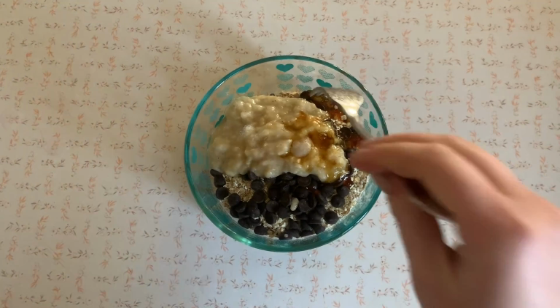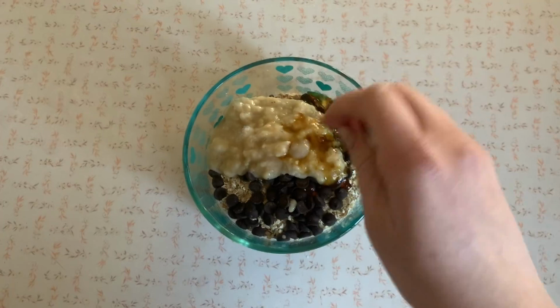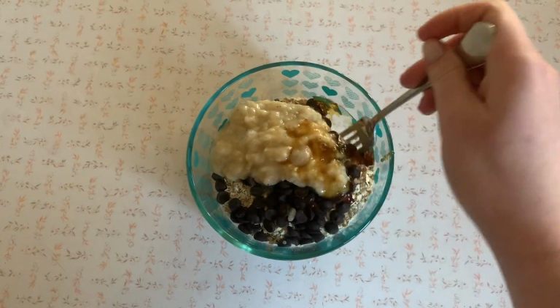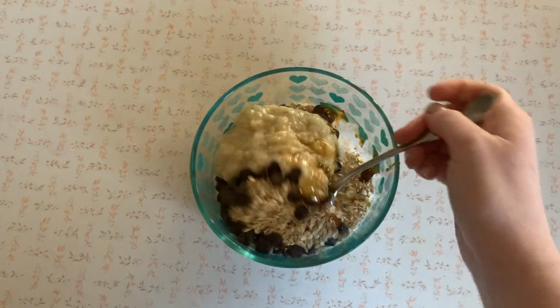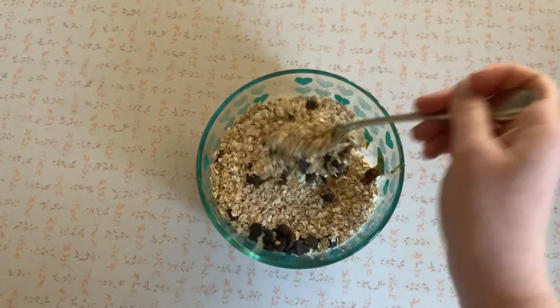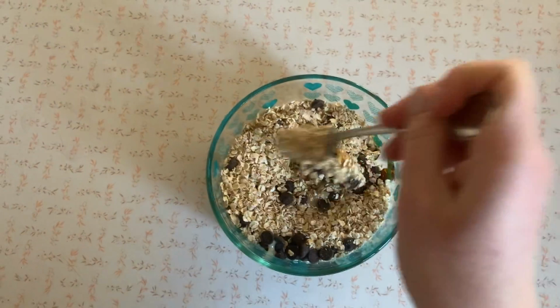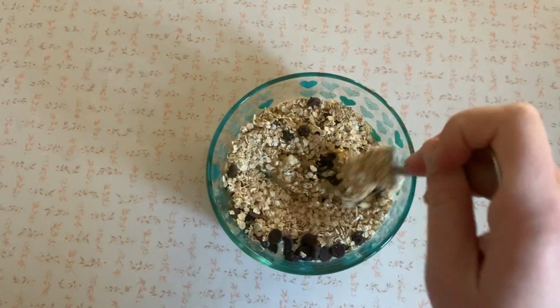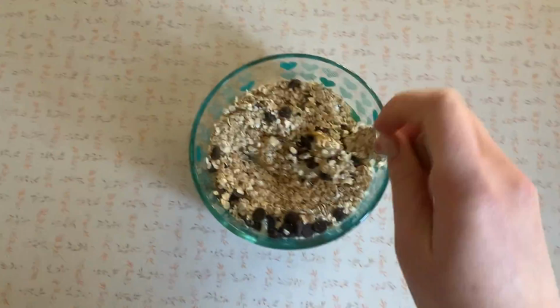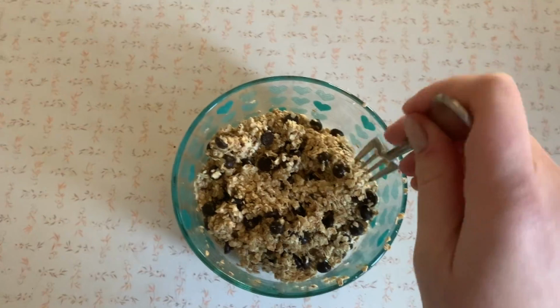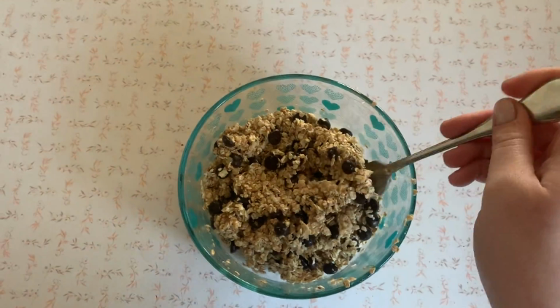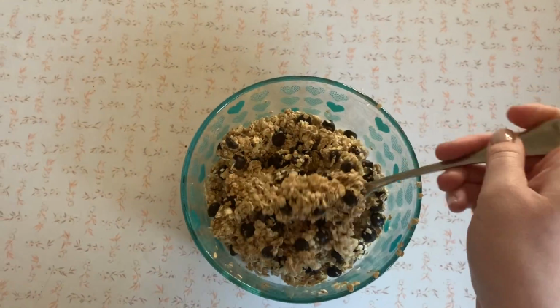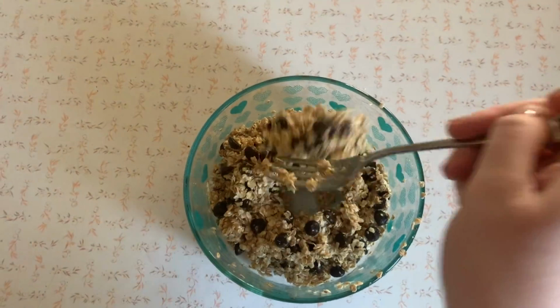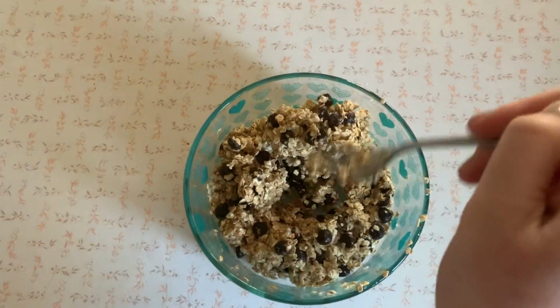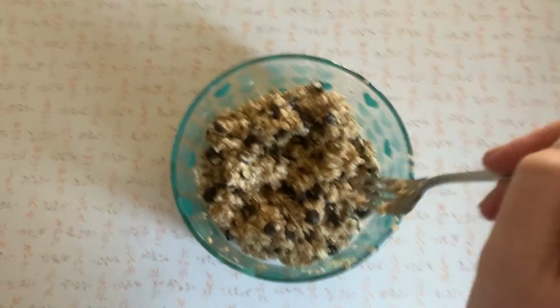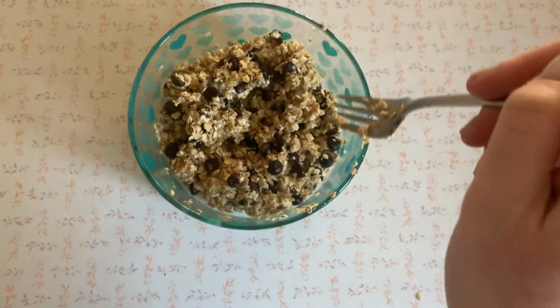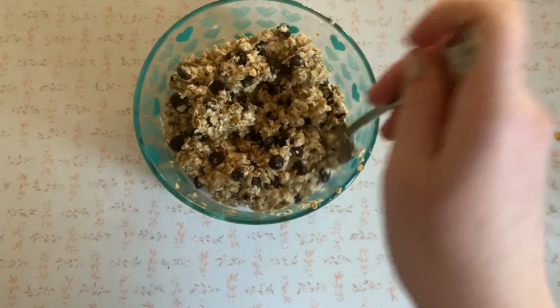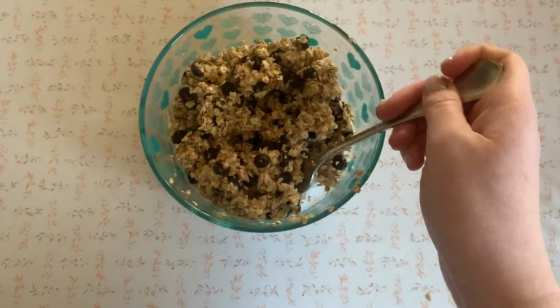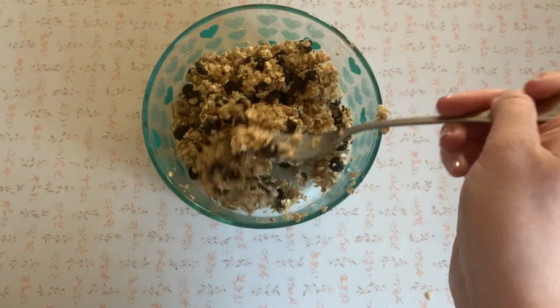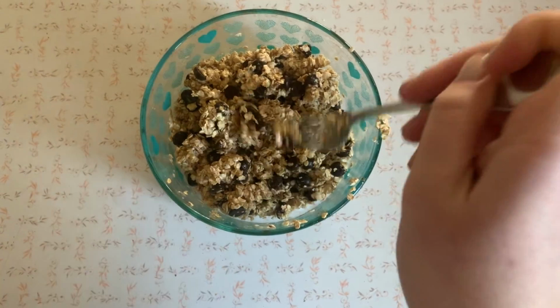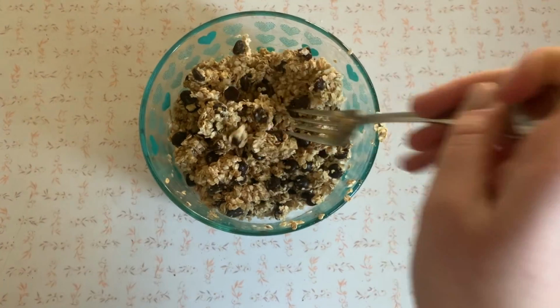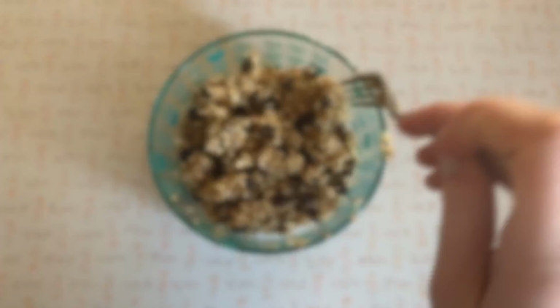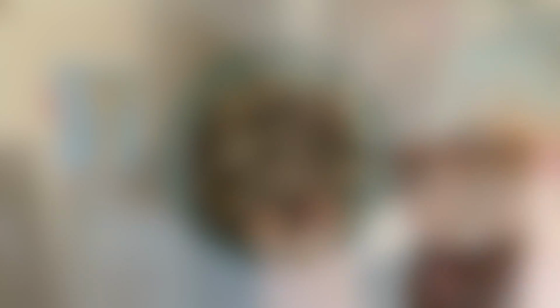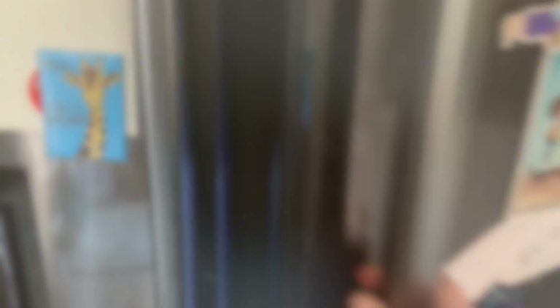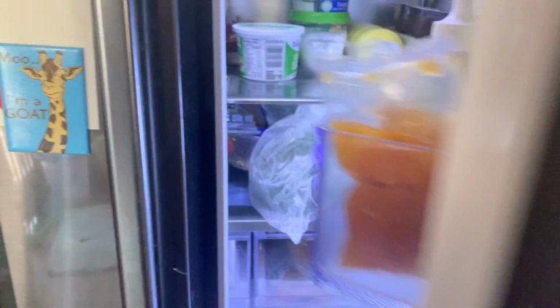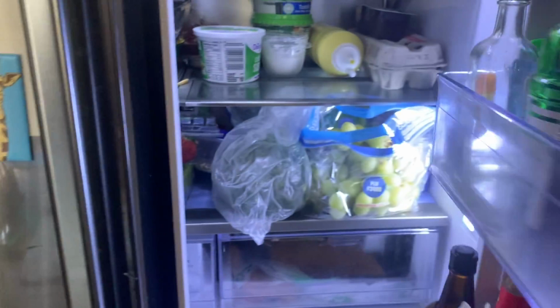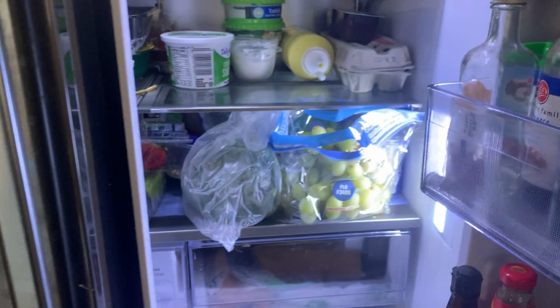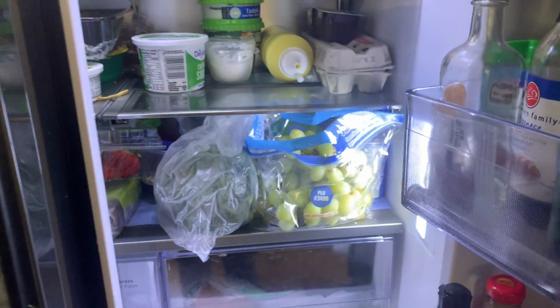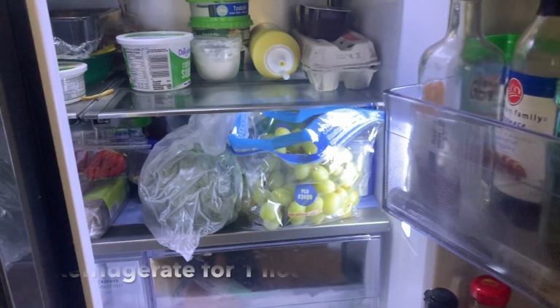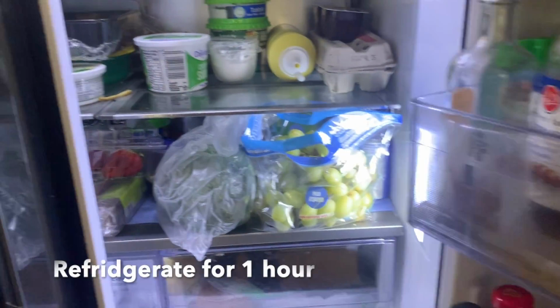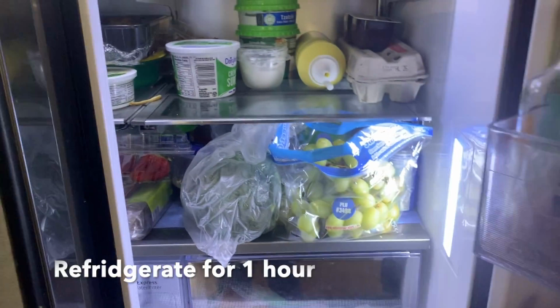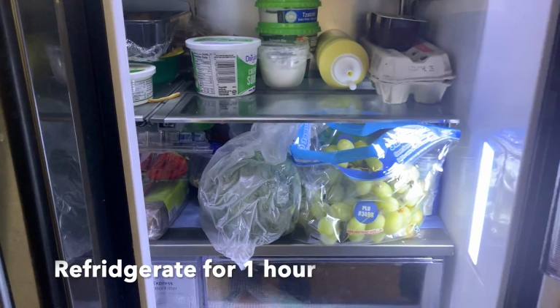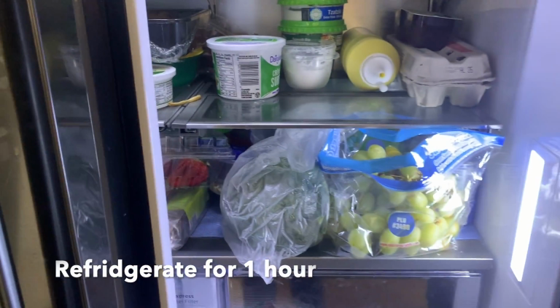So what you have to do is just mix until it just comes together. It's not going to look super moist right away, but that's okay. So cover and then put in the fridge for one hour.